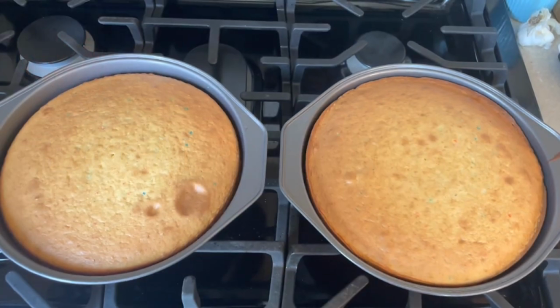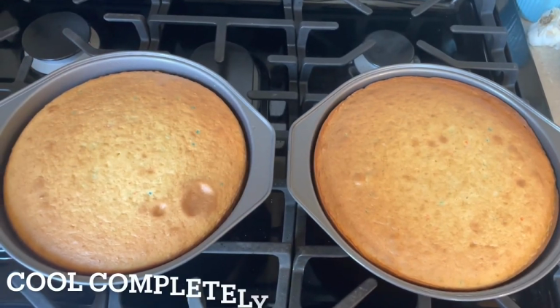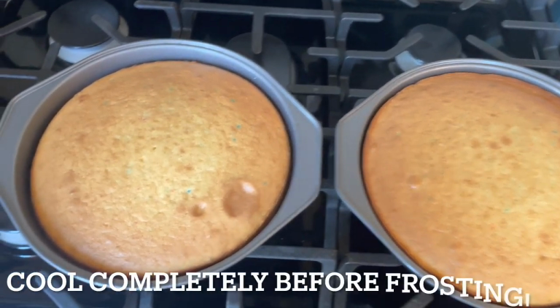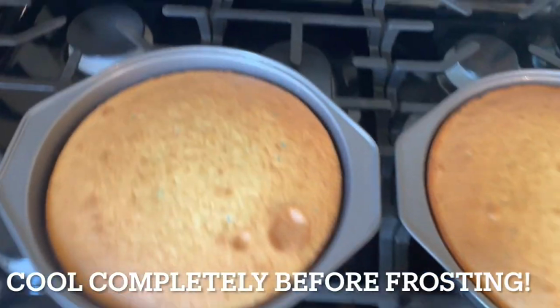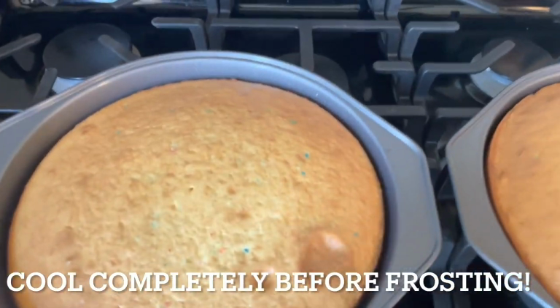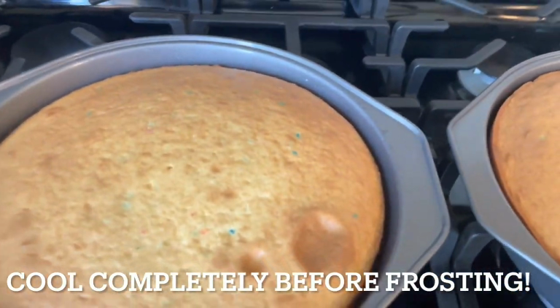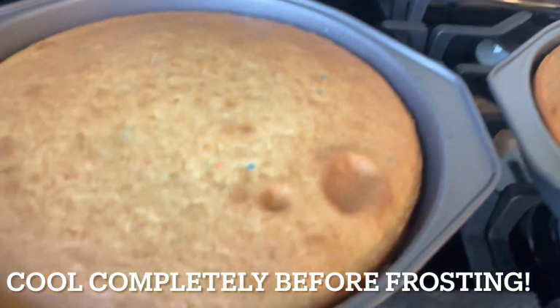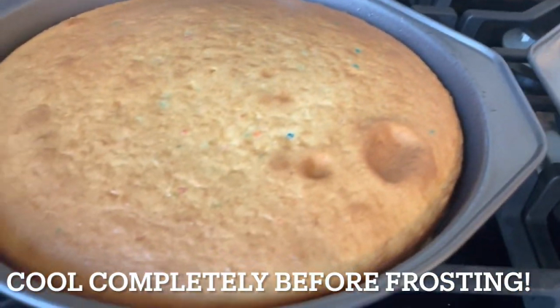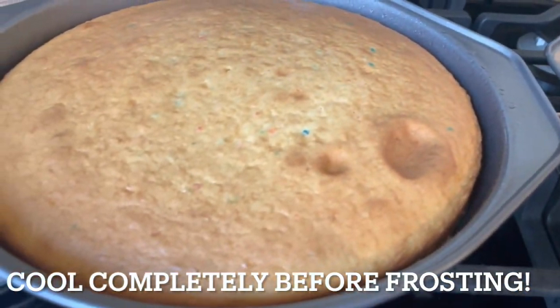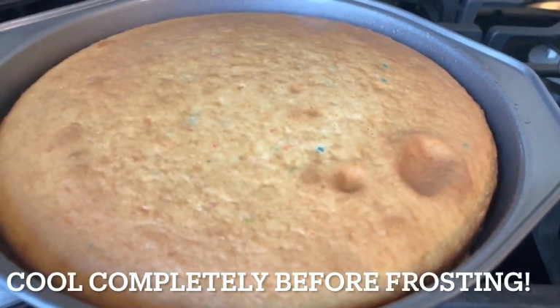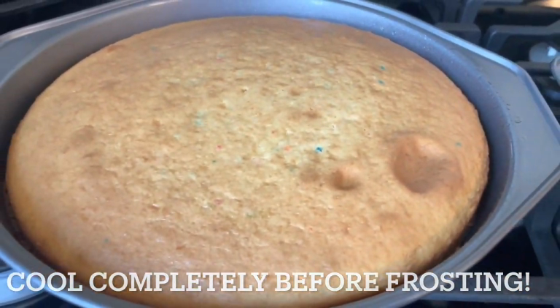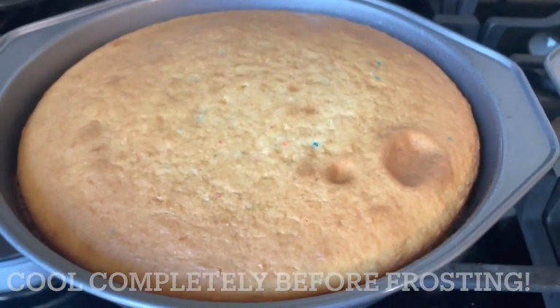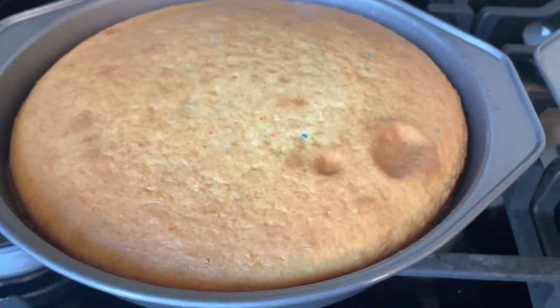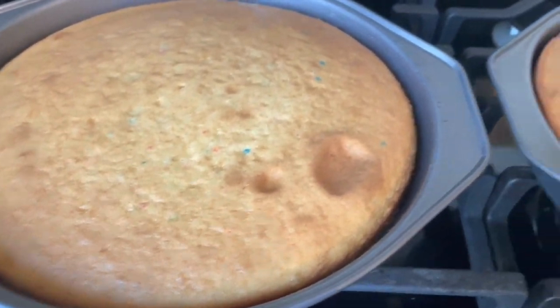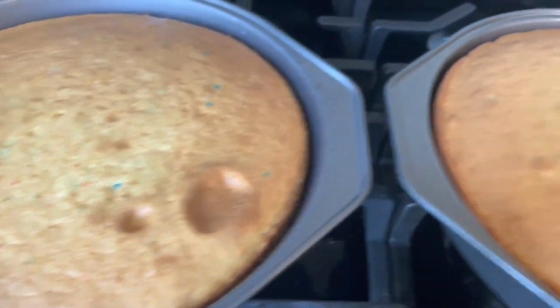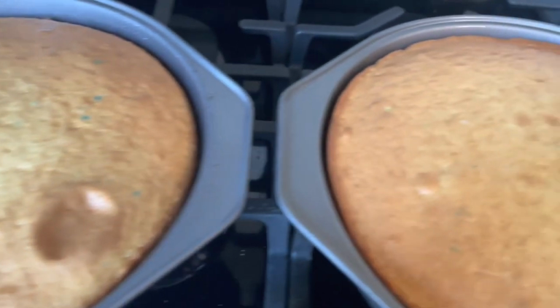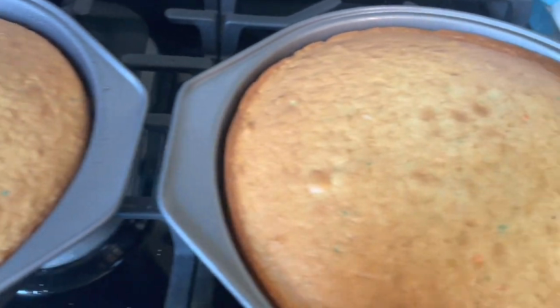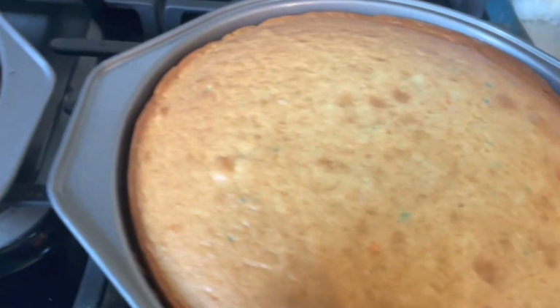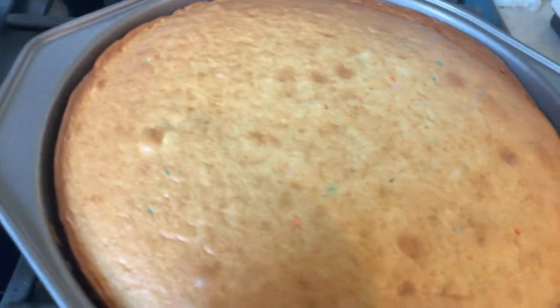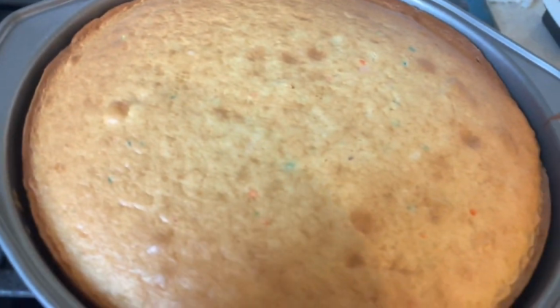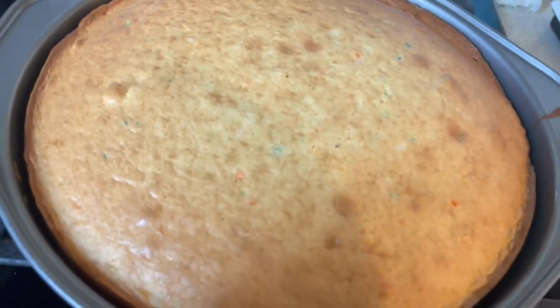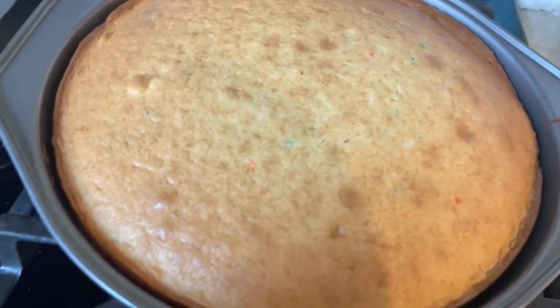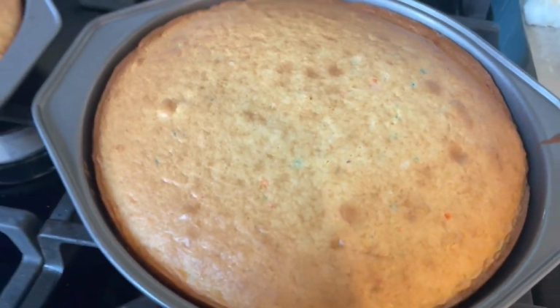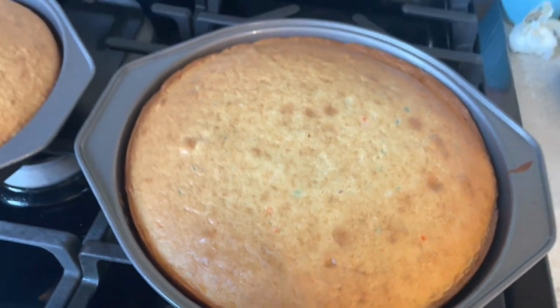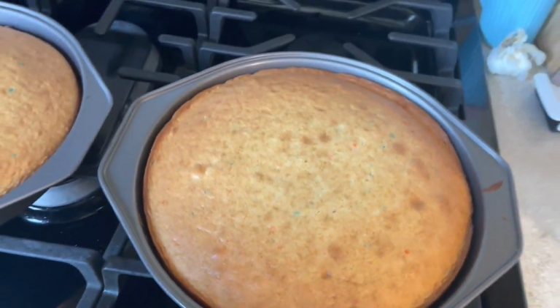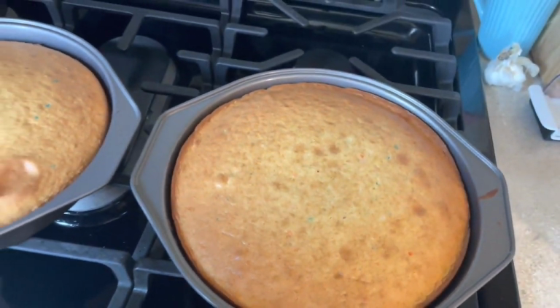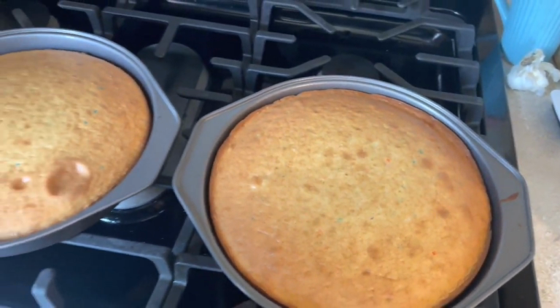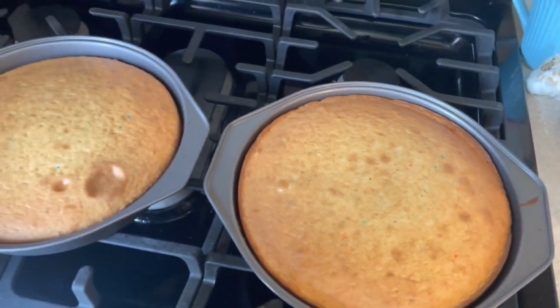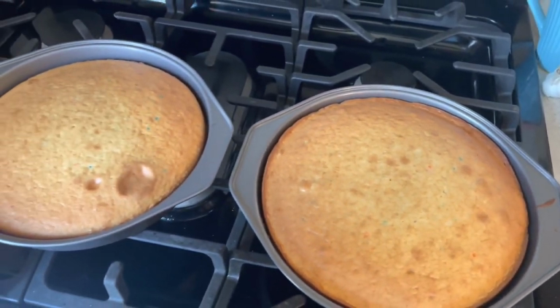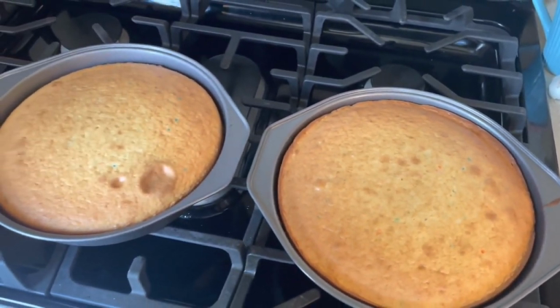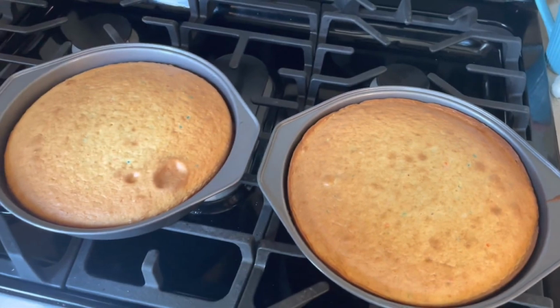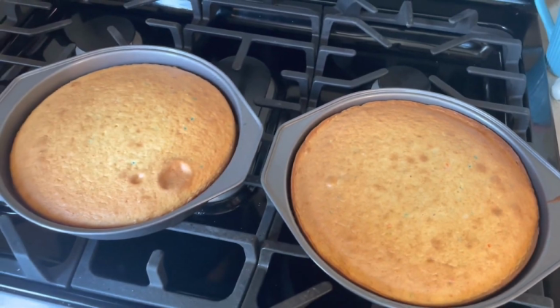Here's what my cakes look like fresh out of the oven. Make sure you let your cakes cool completely before you try to take them out of the pan or they will stick, and make sure they're not warm before you frost them or it will melt.